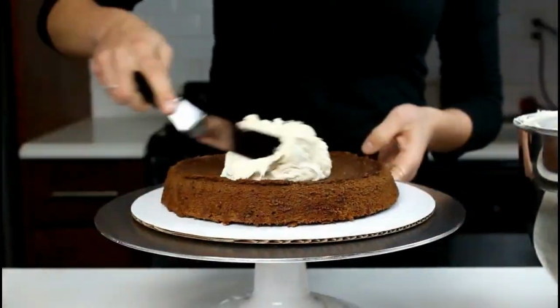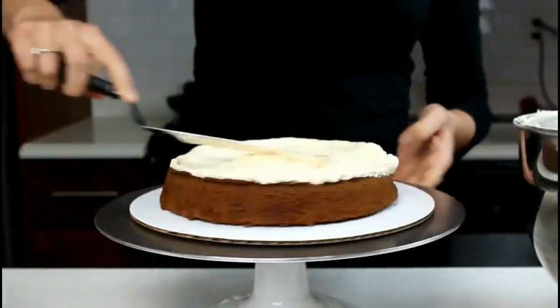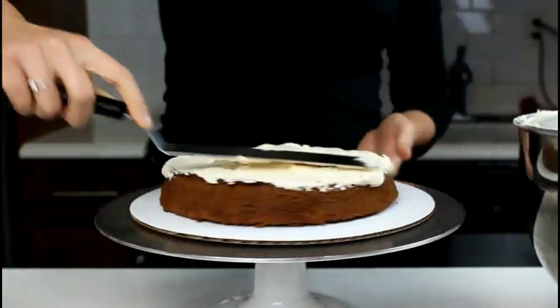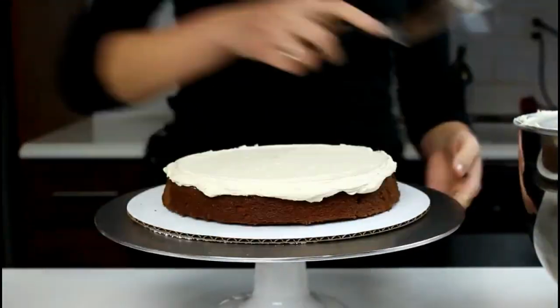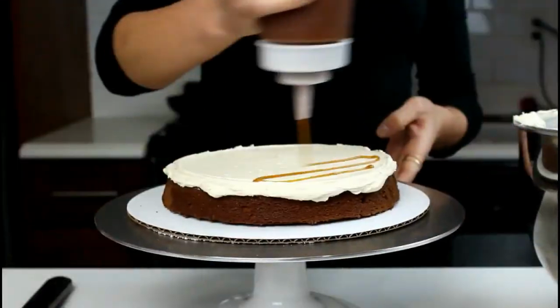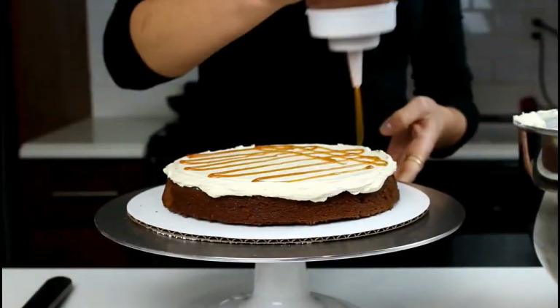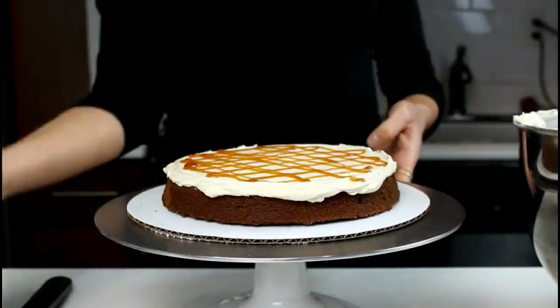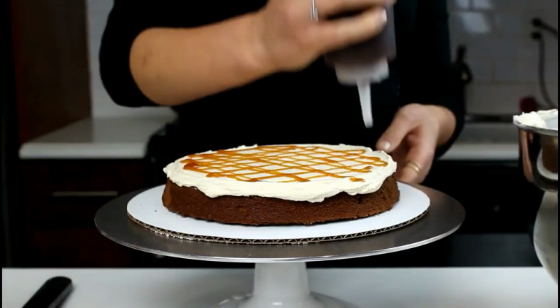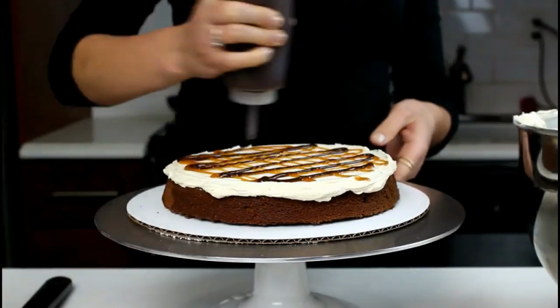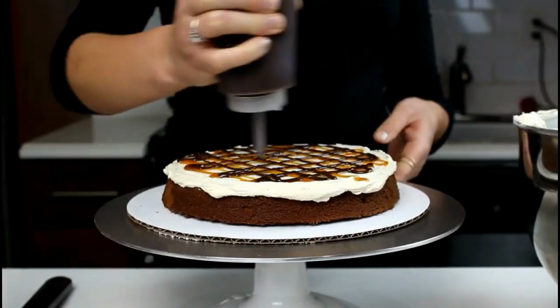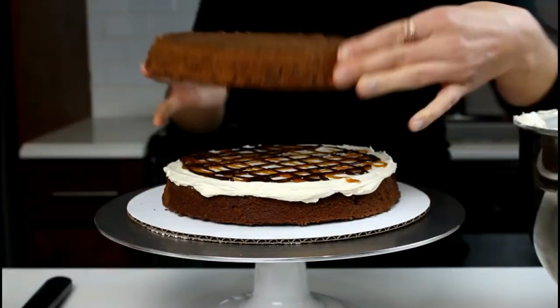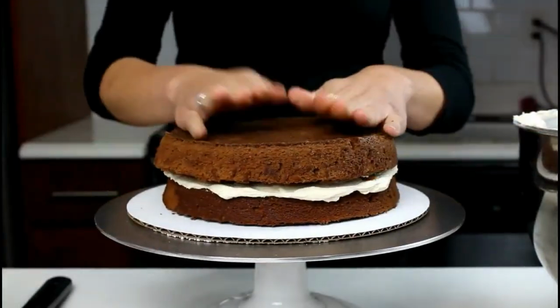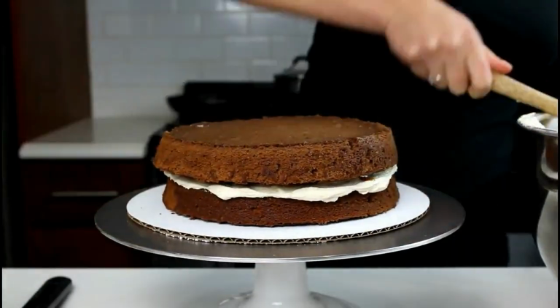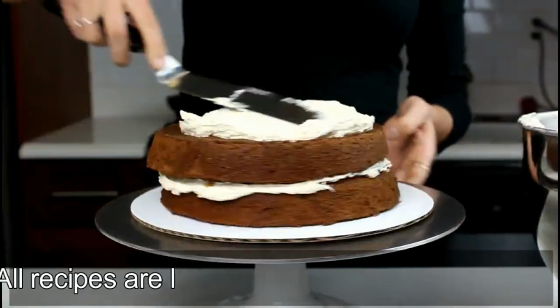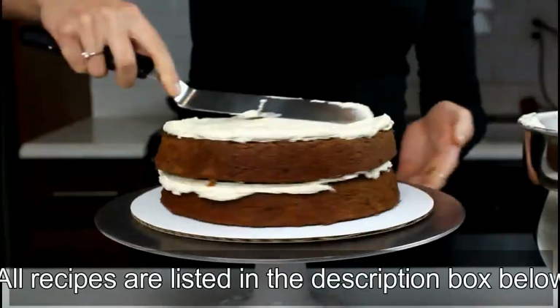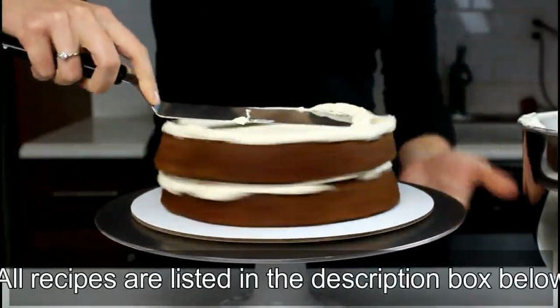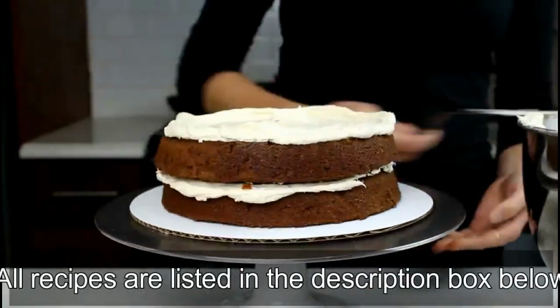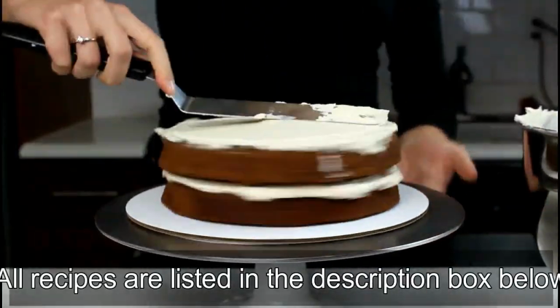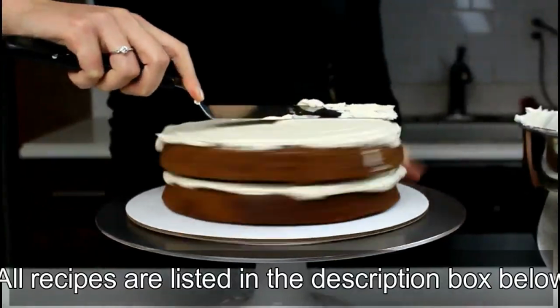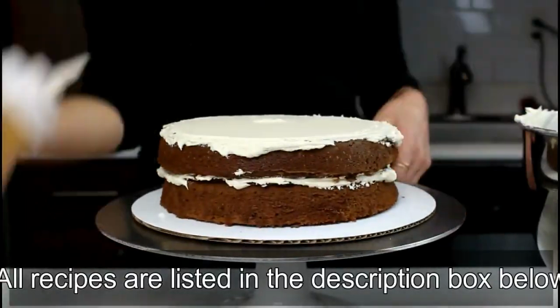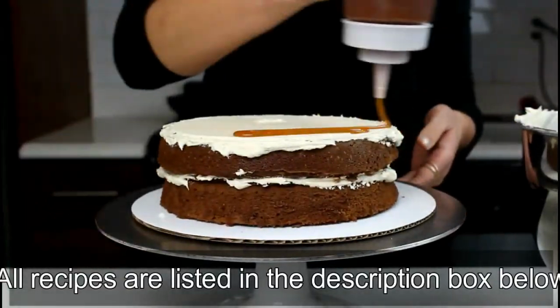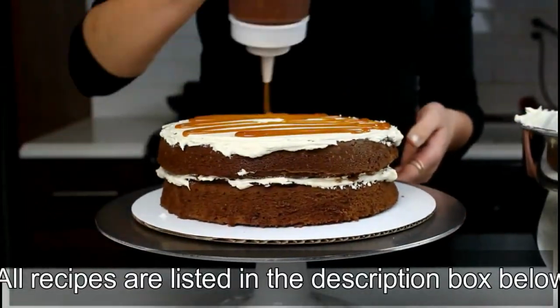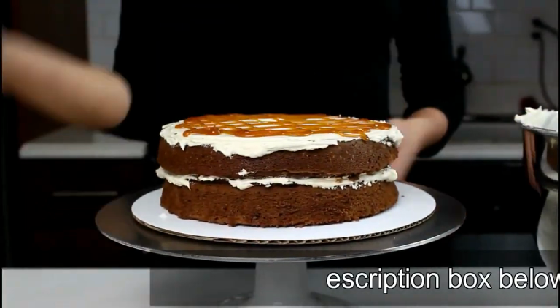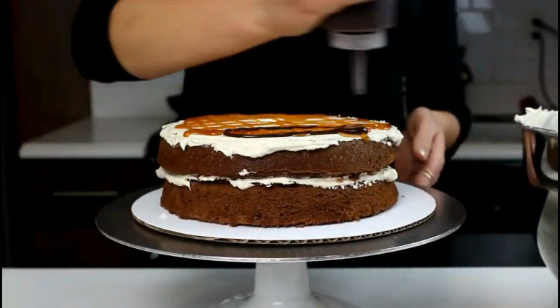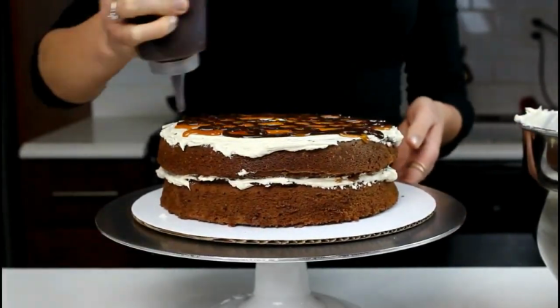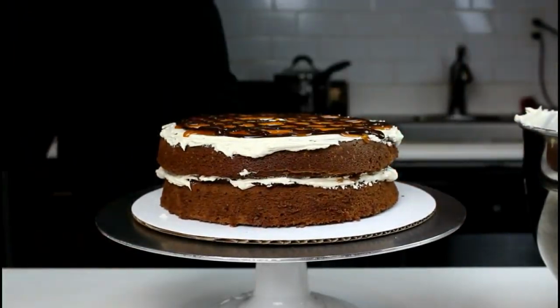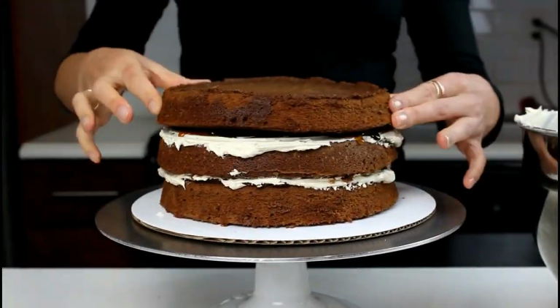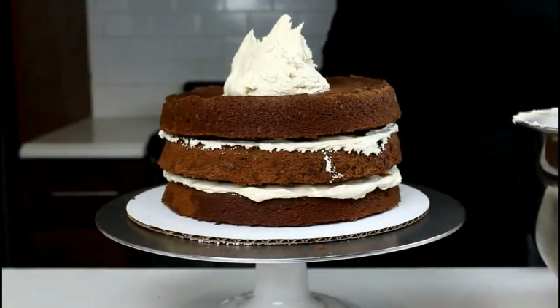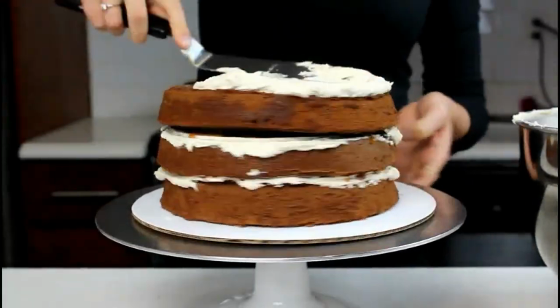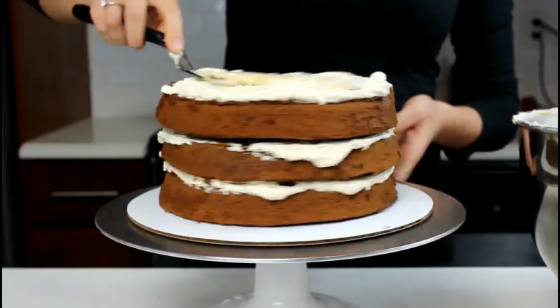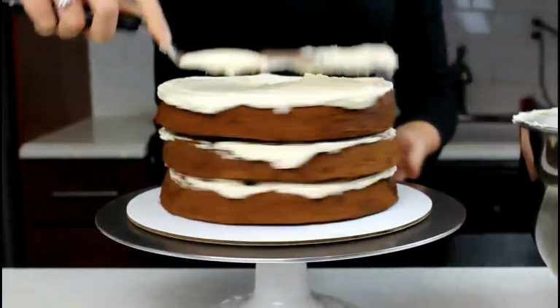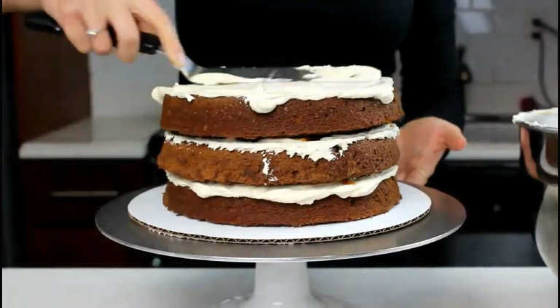We're going to stack our chocolate cake layers and apply a thin layer of buttercream on top of each layer. We're also going to be drizzling some of my no thermometer caramel and chocolate ganache on top of the buttercream. We're going to repeat this process with our cake layers and then apply a crumb coat.